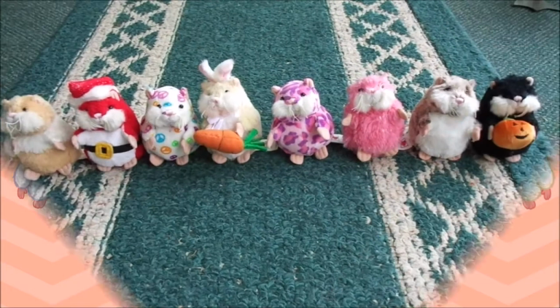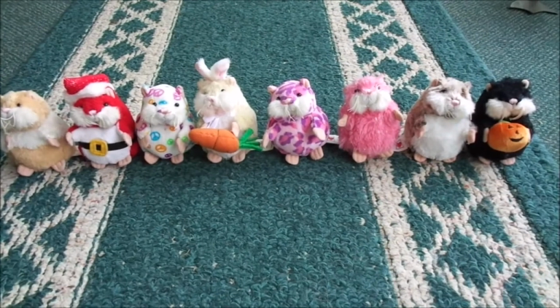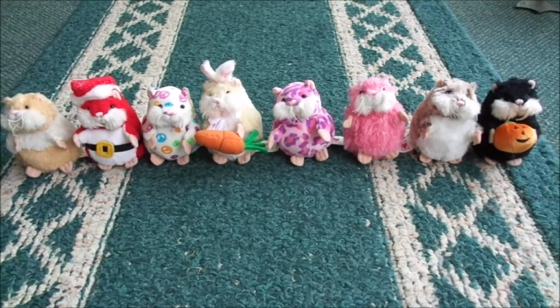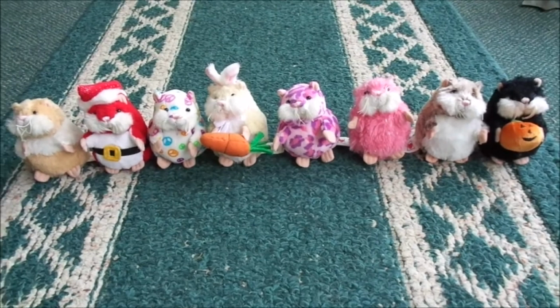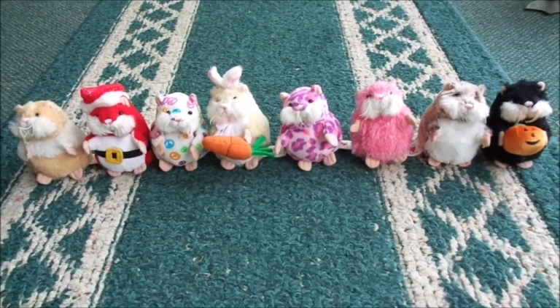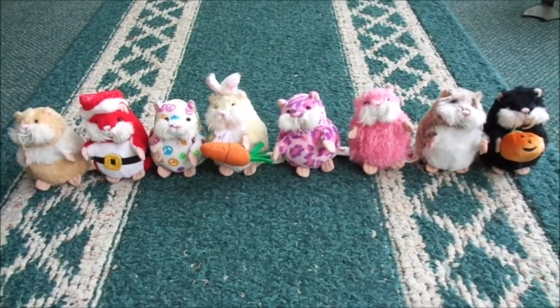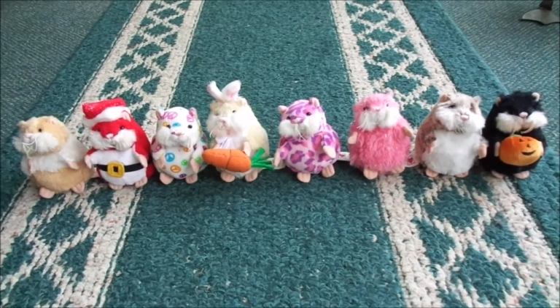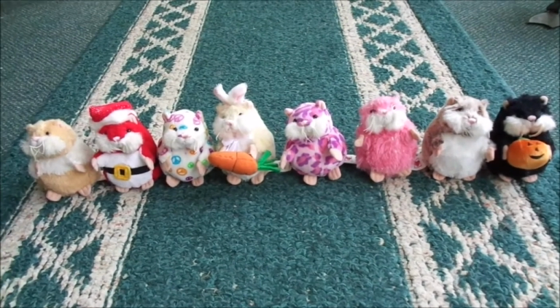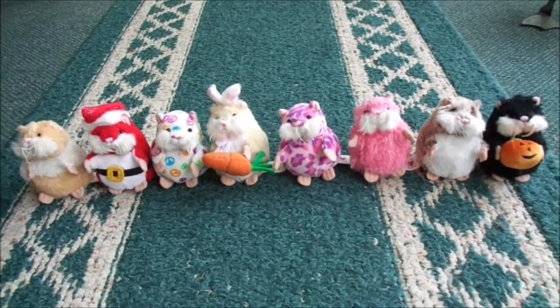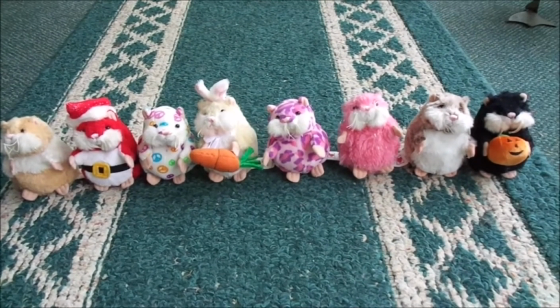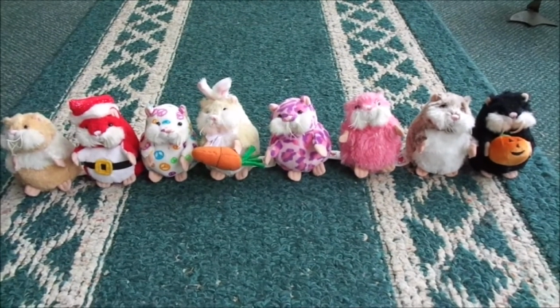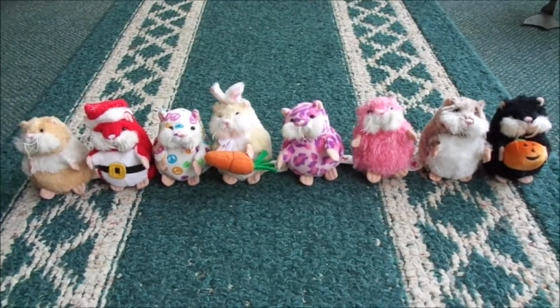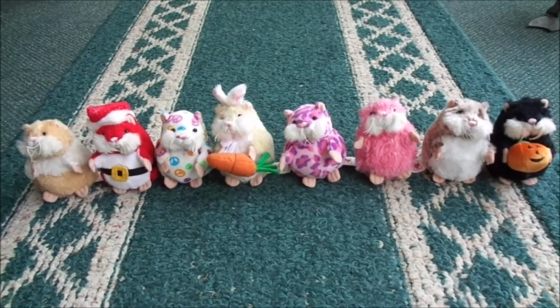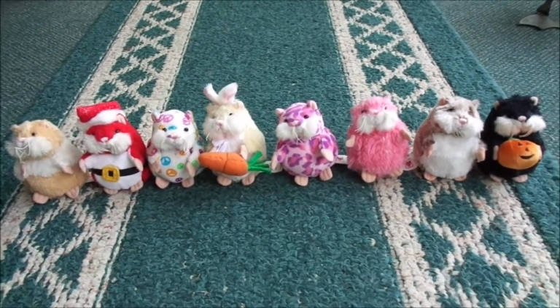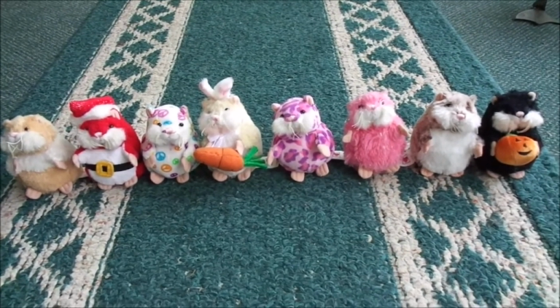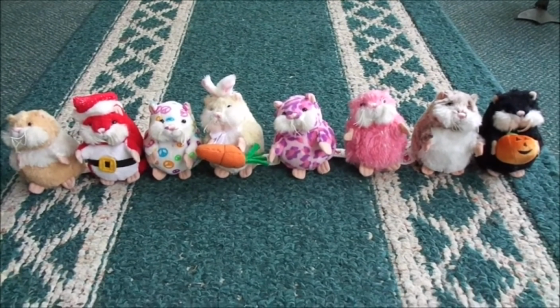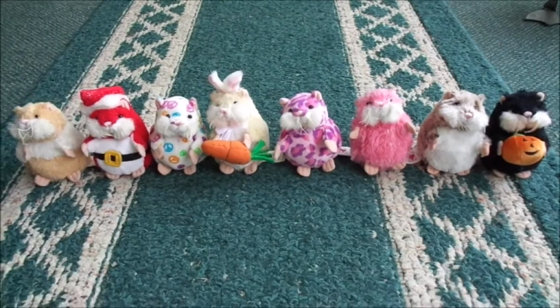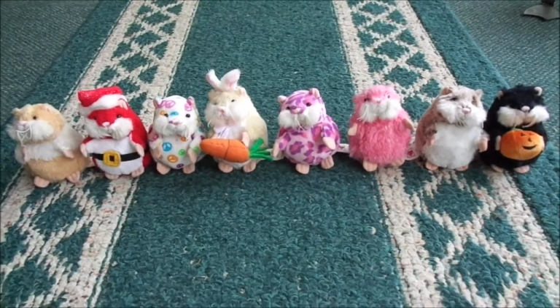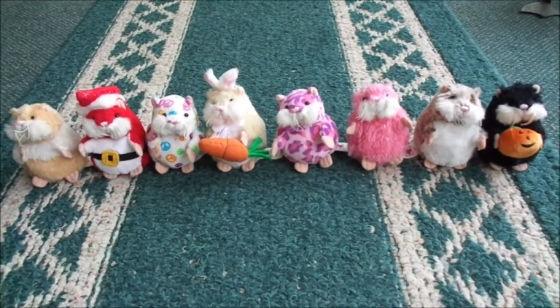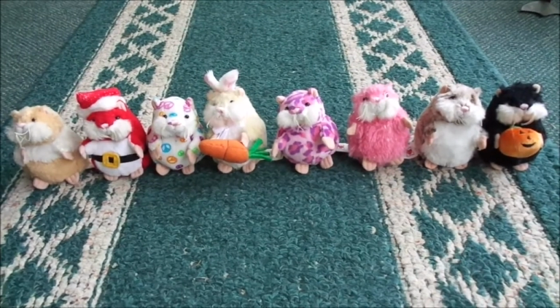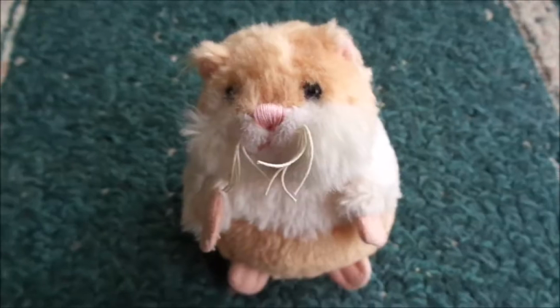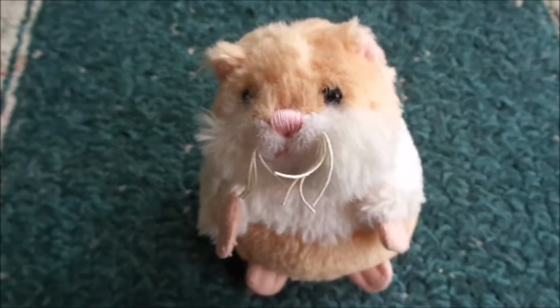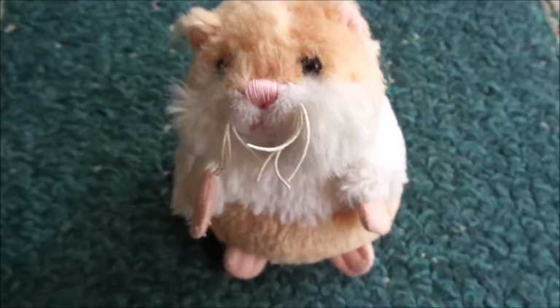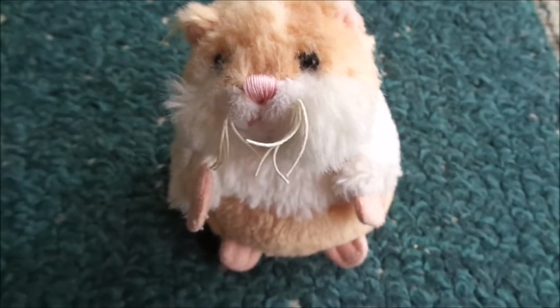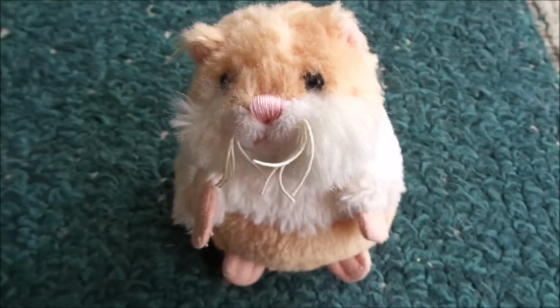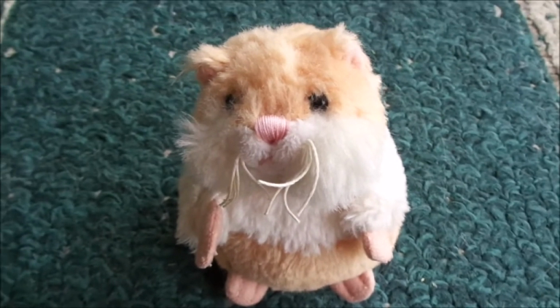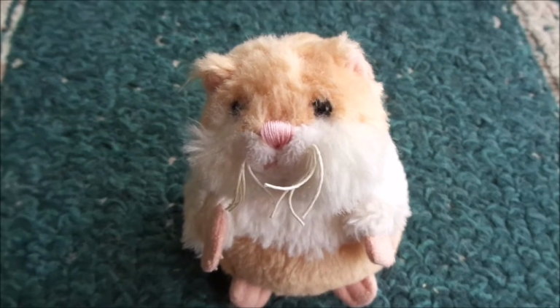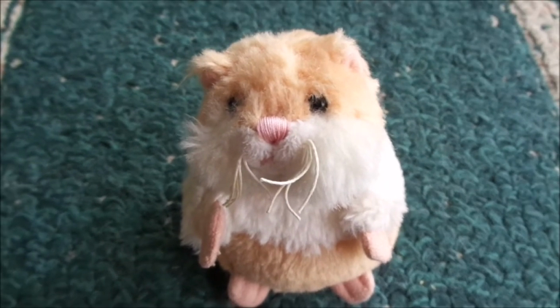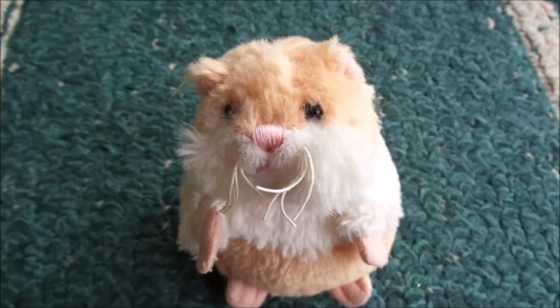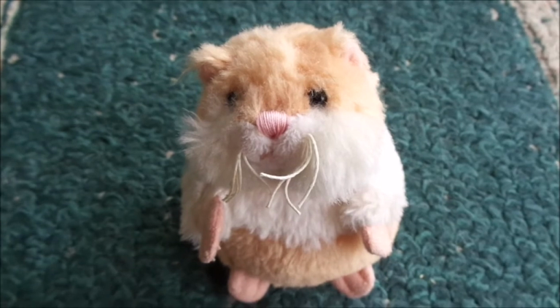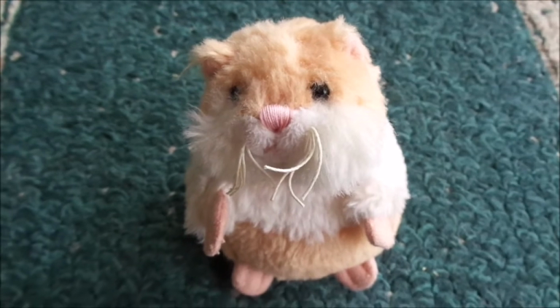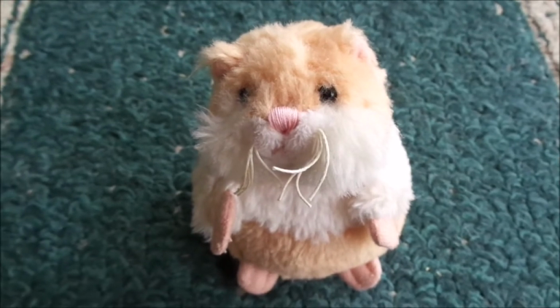Hey everyone! Lovely Kittykins here and in this video I'm going to show you guys all of my maize and hamsters. So, let's begin. I'm going to start with my first hamster and then go down to my most recent hamster.